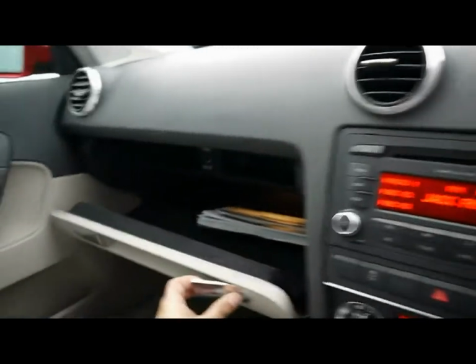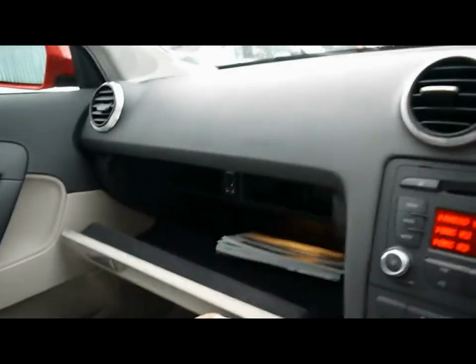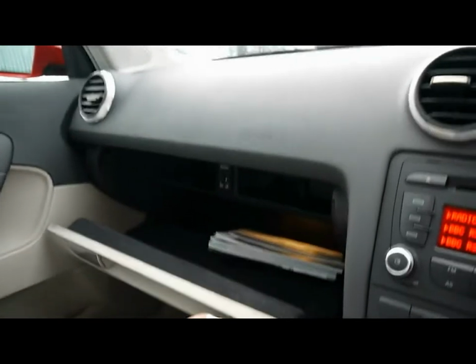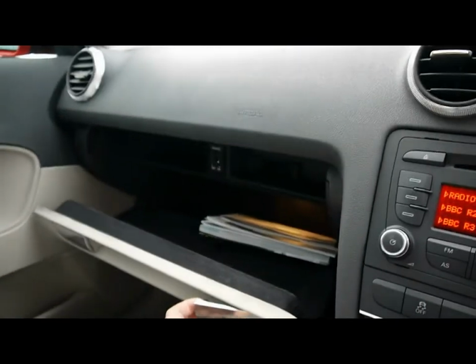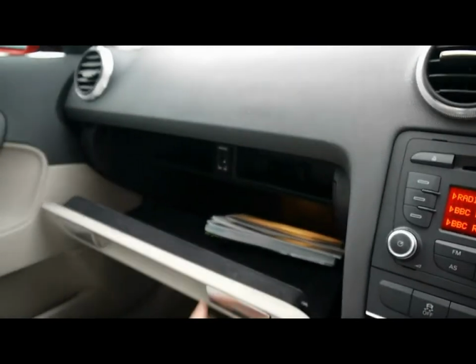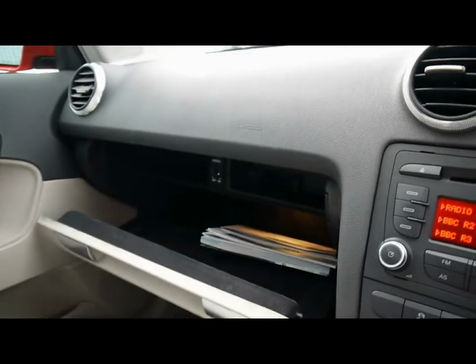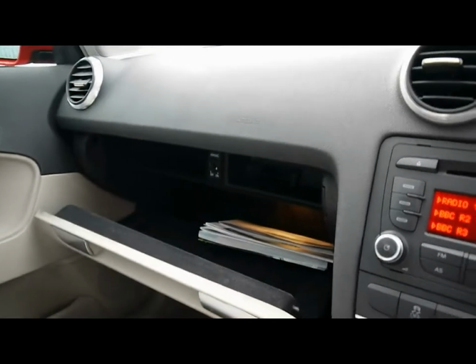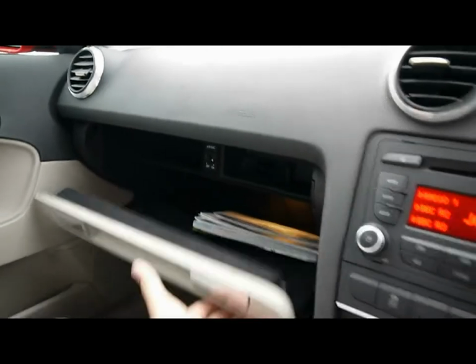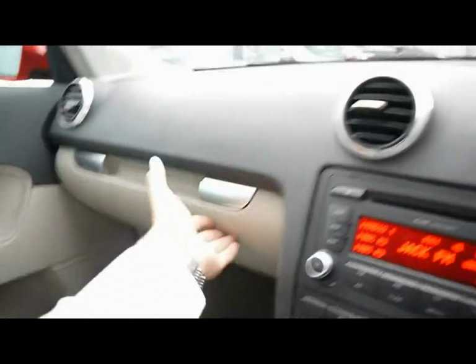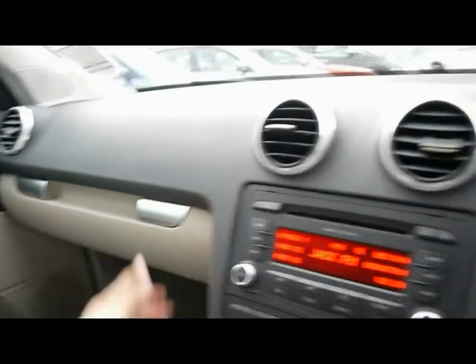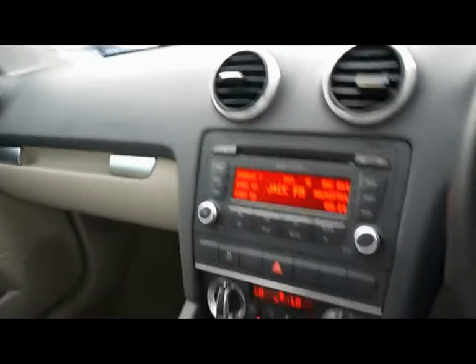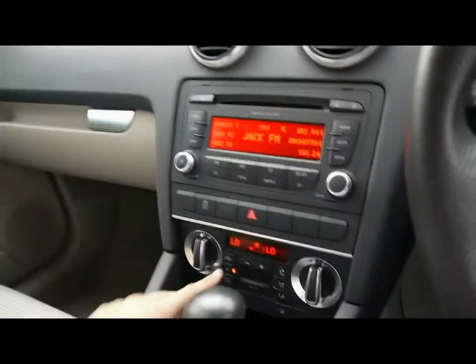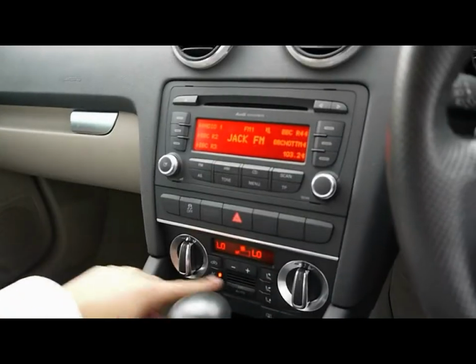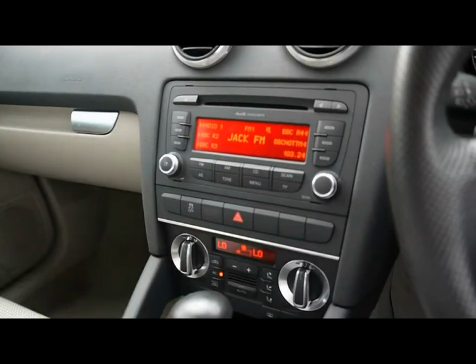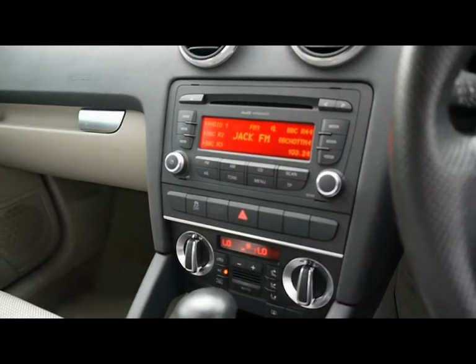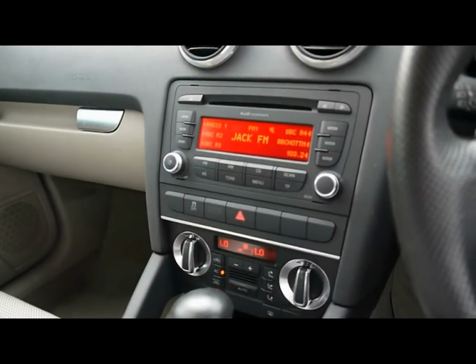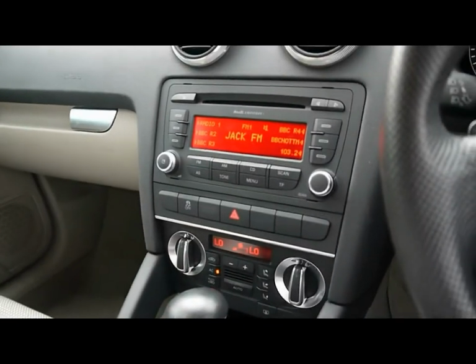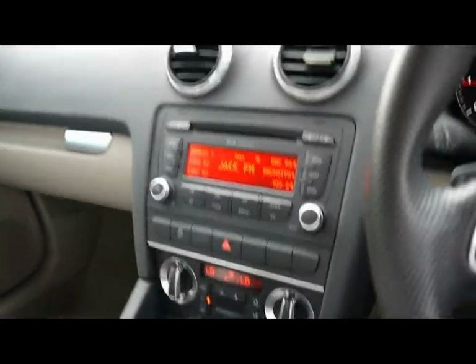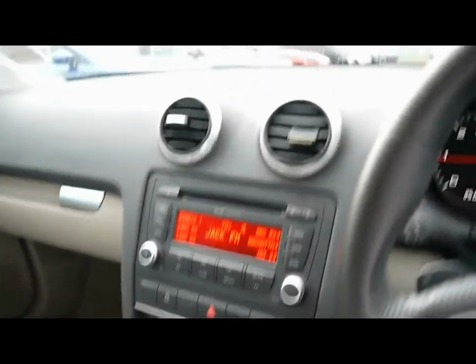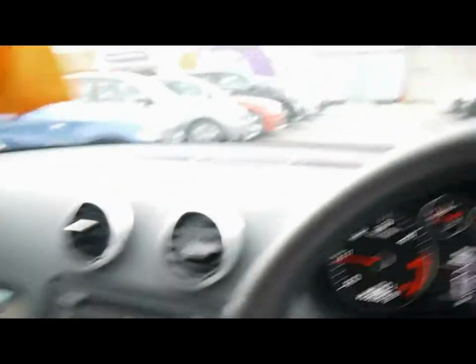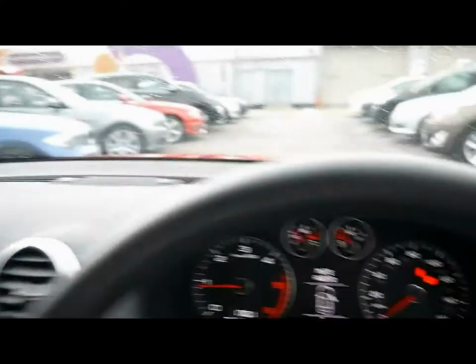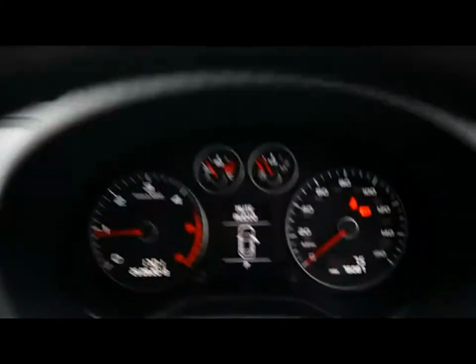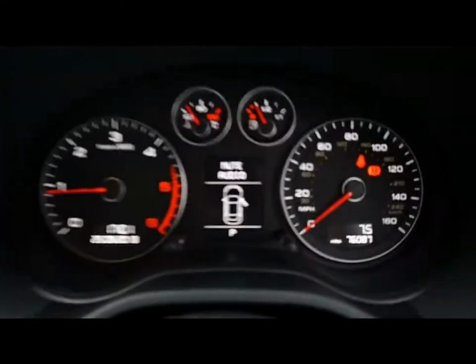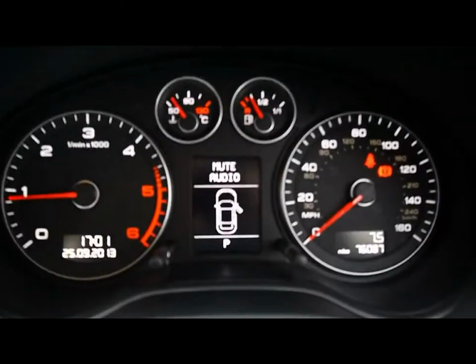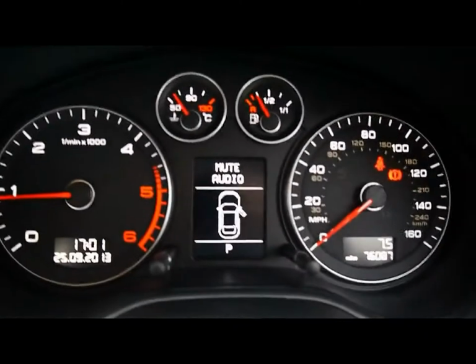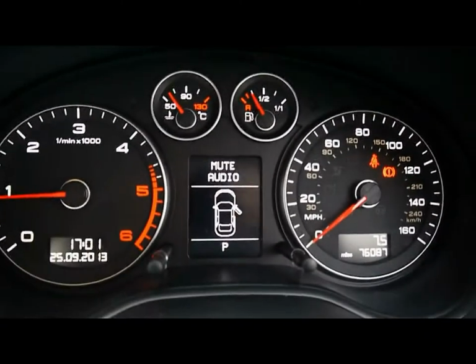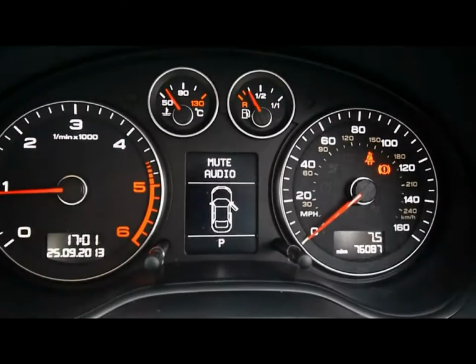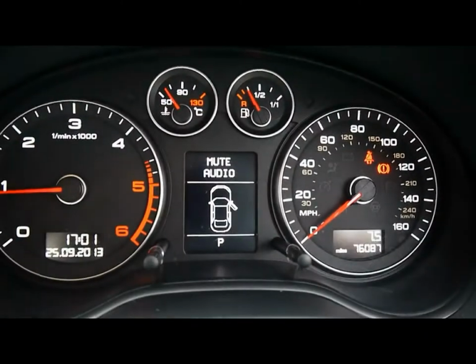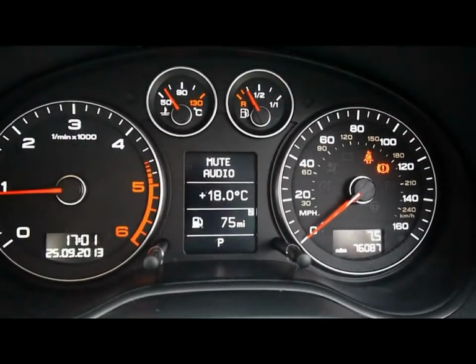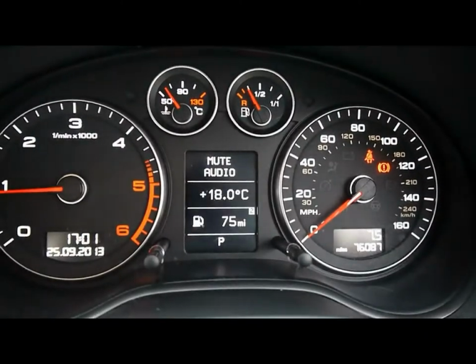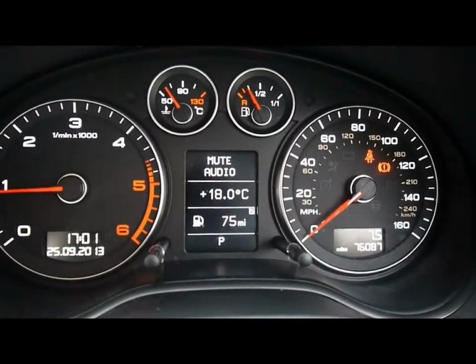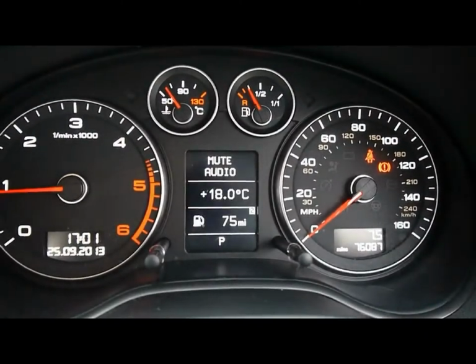It's got an iPod dock over in the glove box, and dual zone digital climate control as well. Just in between the dials we have the onboard computer which shows you distance to empty, average fuel consumption and average speed.